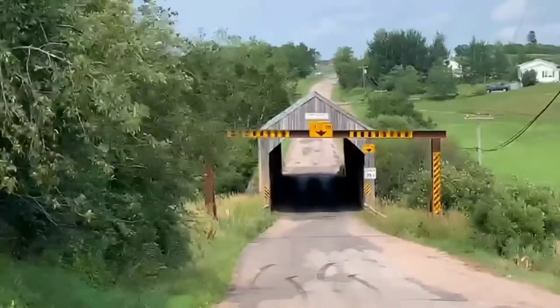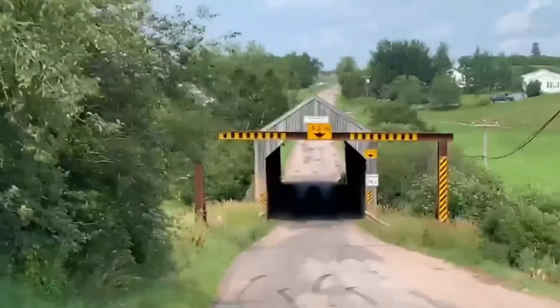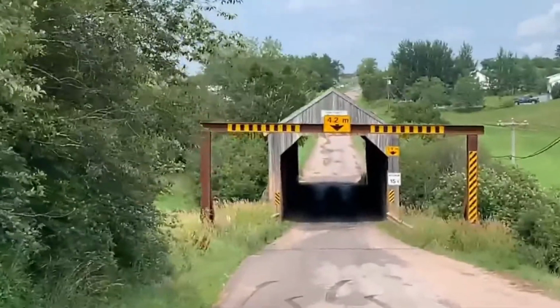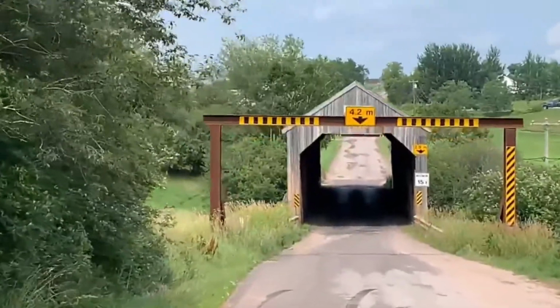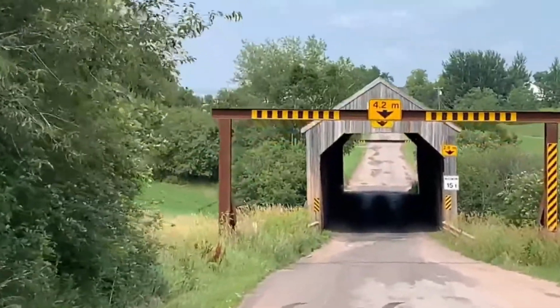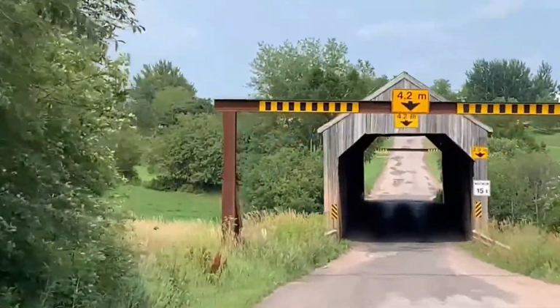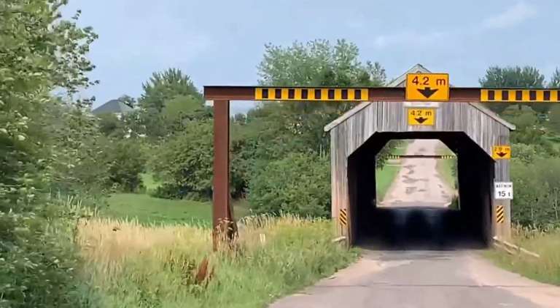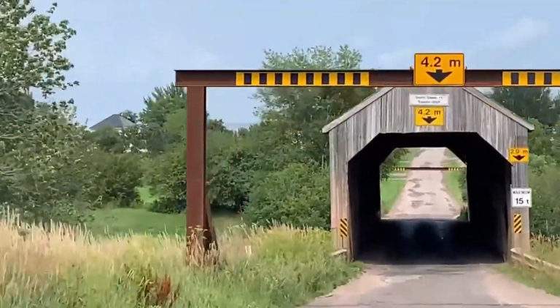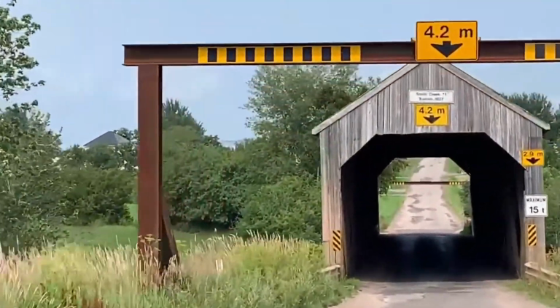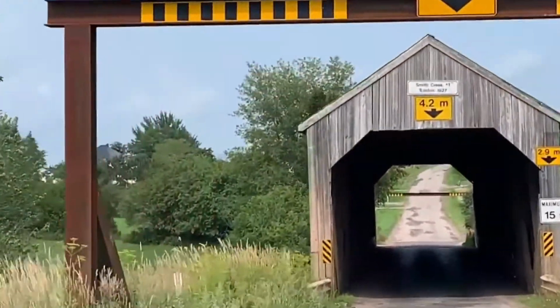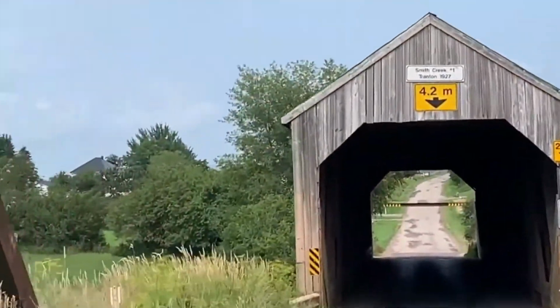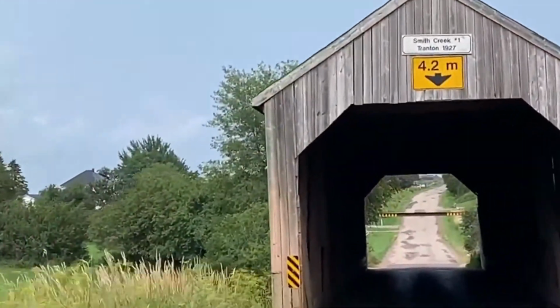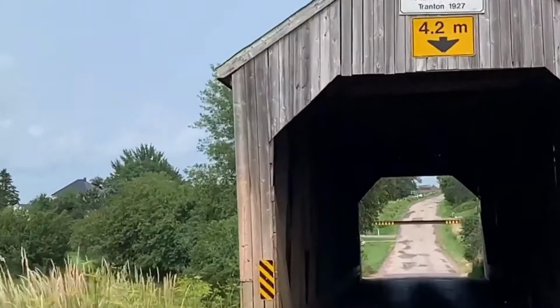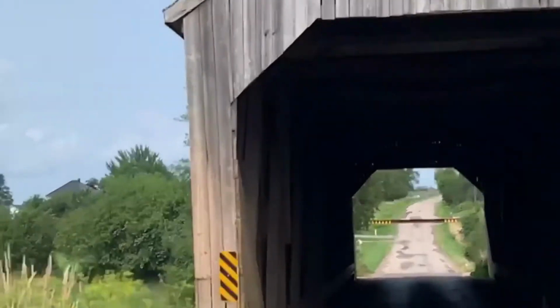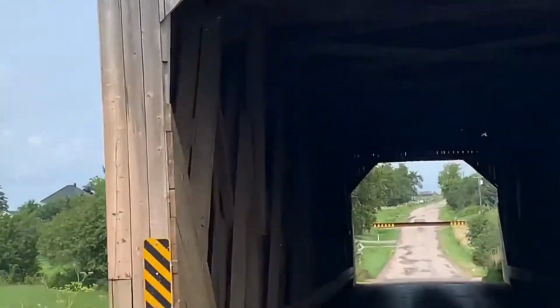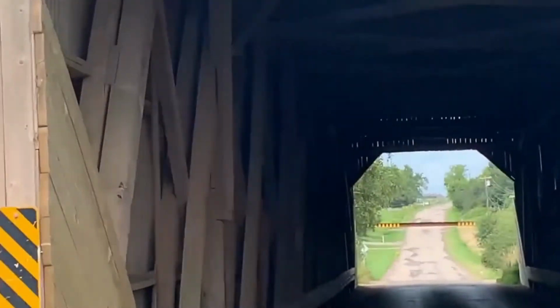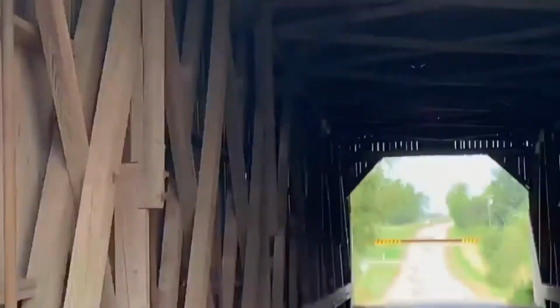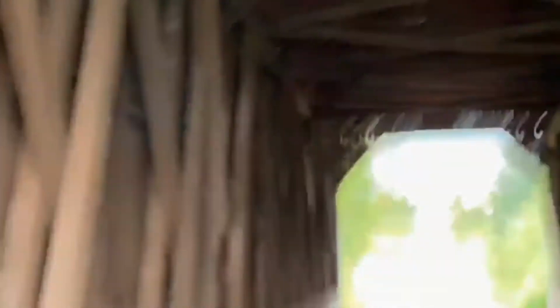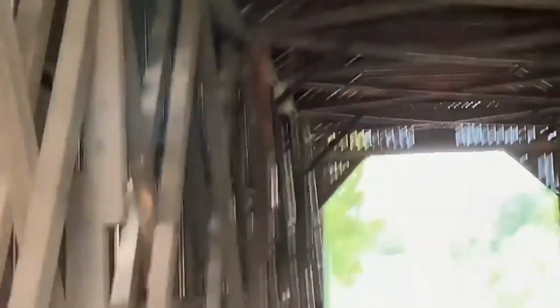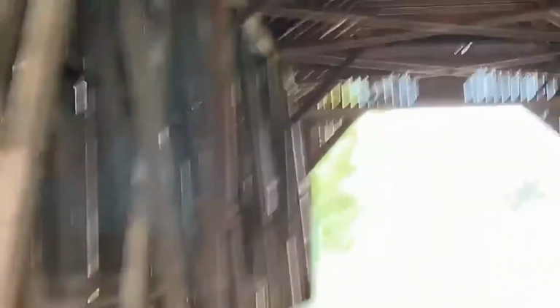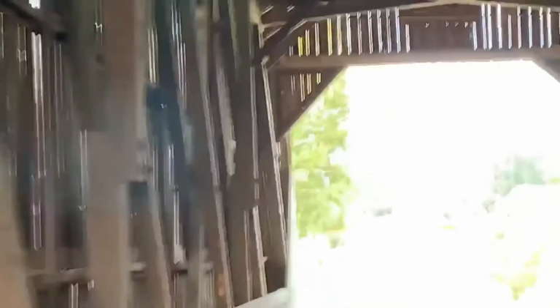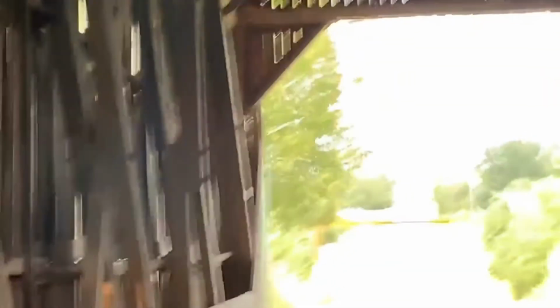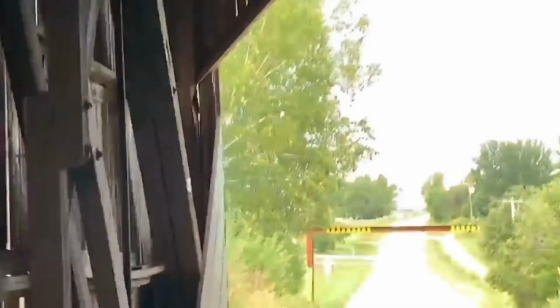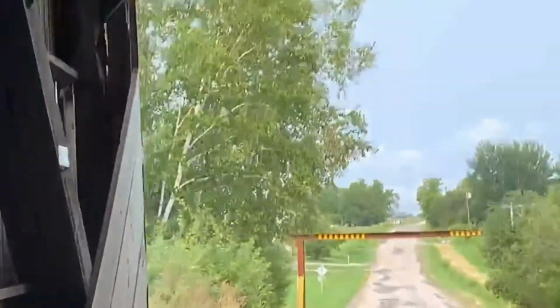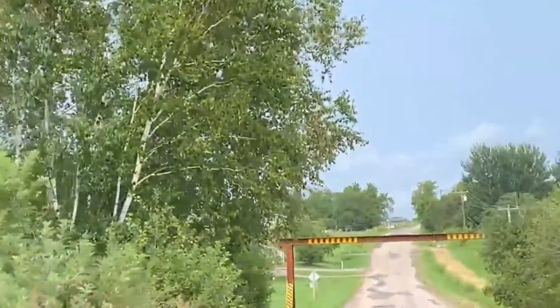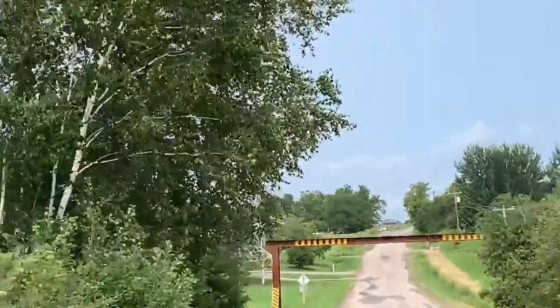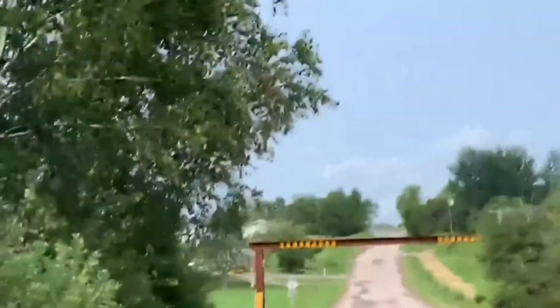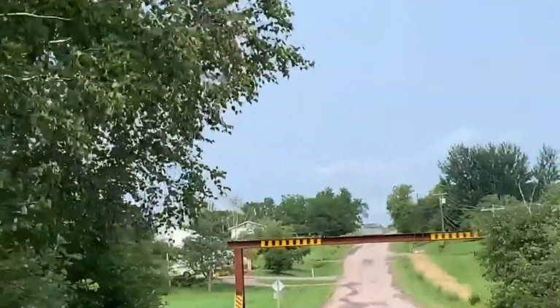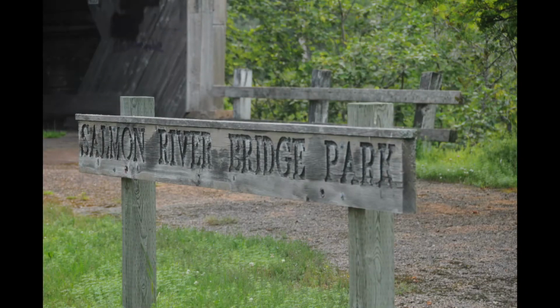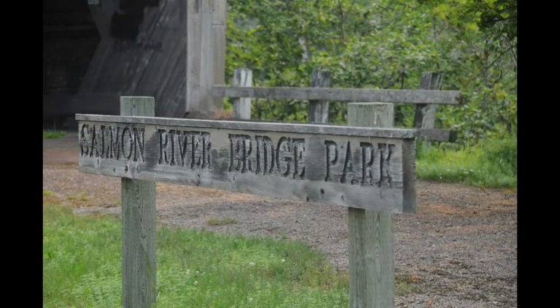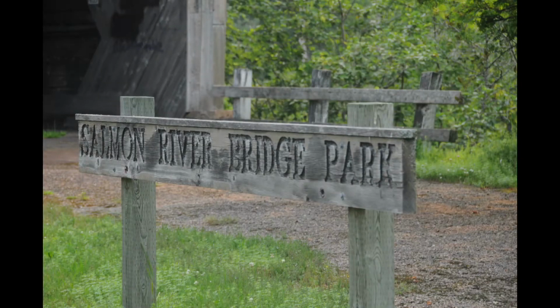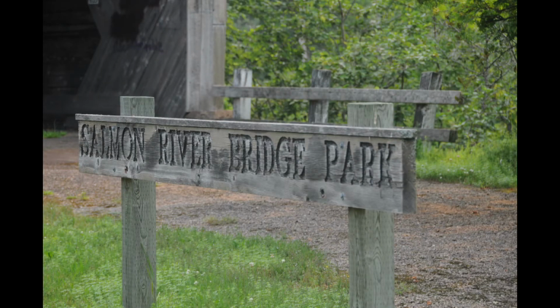Now we made our way to Rocheville, and this bridge is the youngest covered bridge in Kings County, built in 1927. It's not far from my brother and sister-in-law's place.